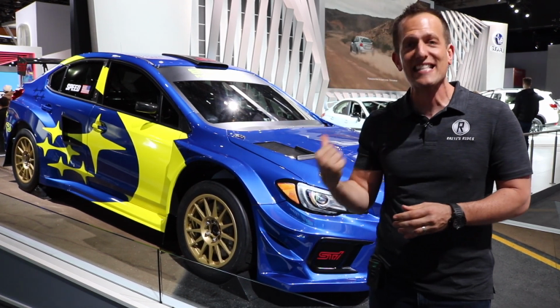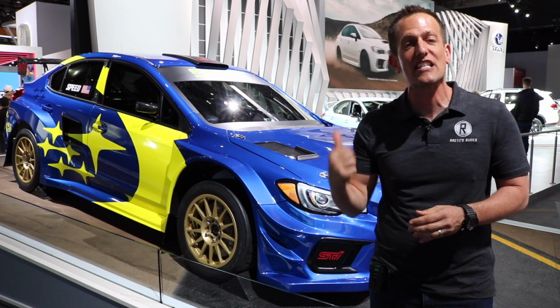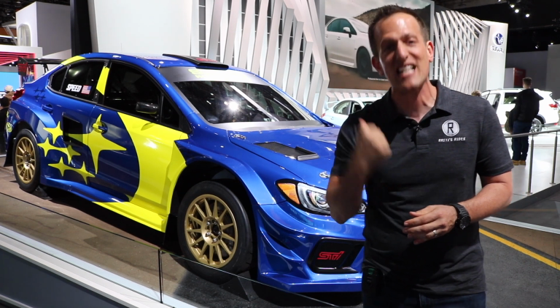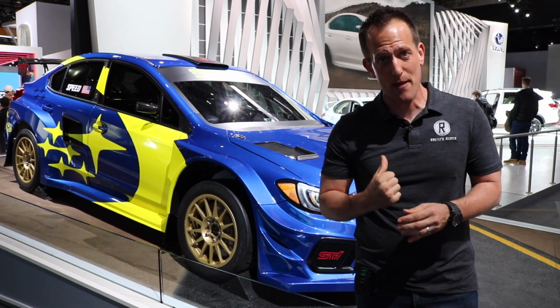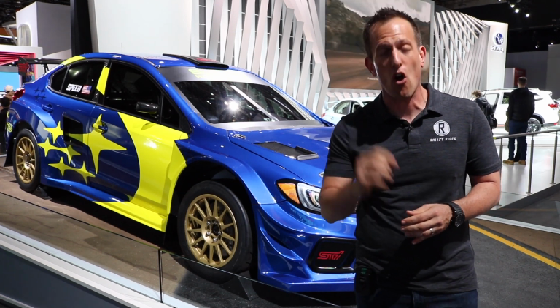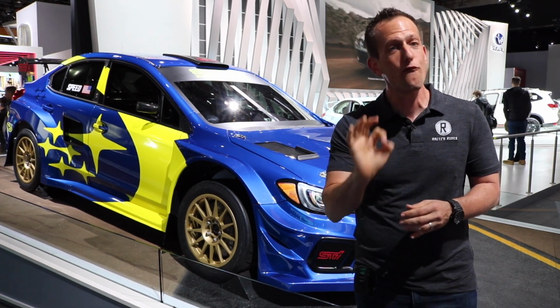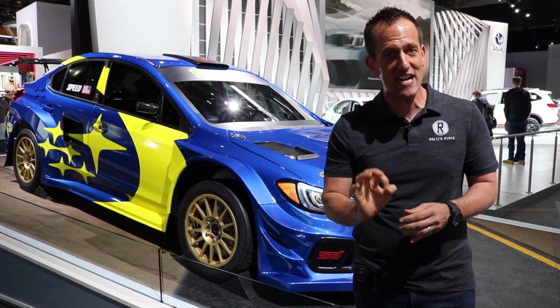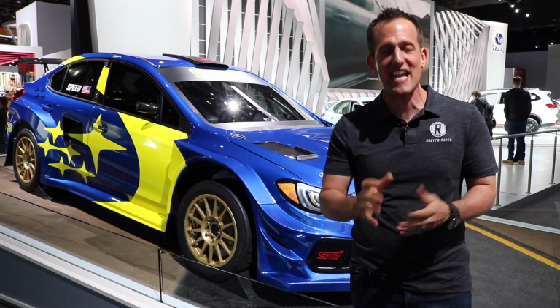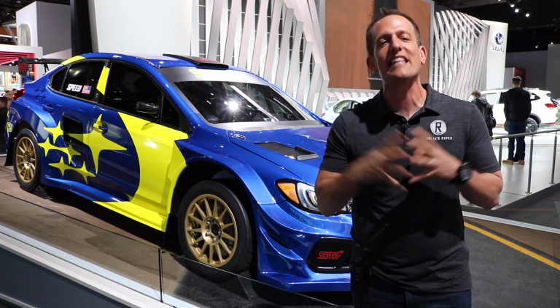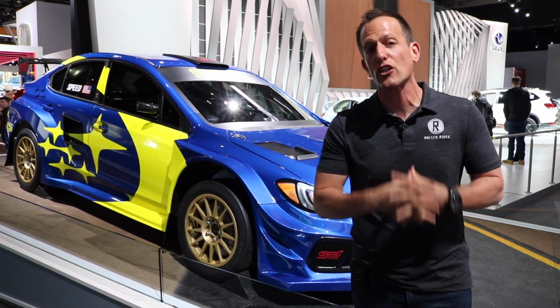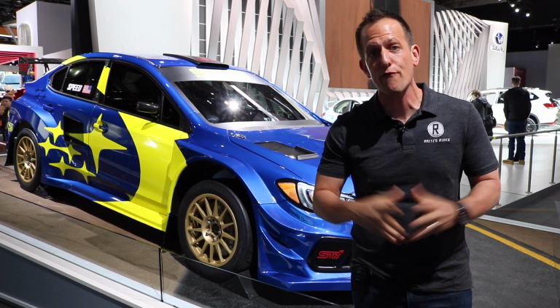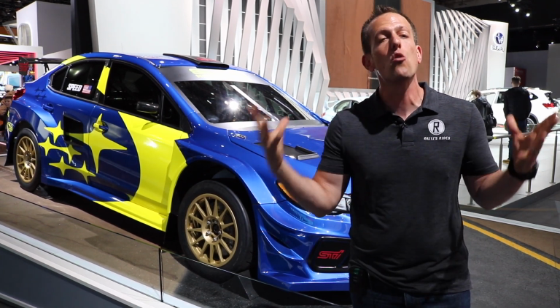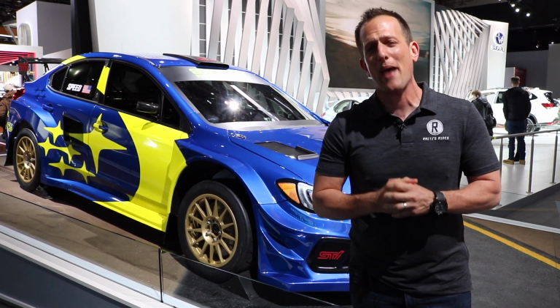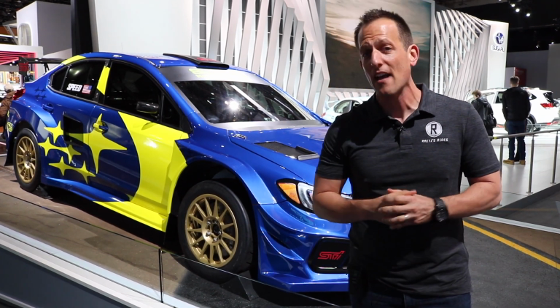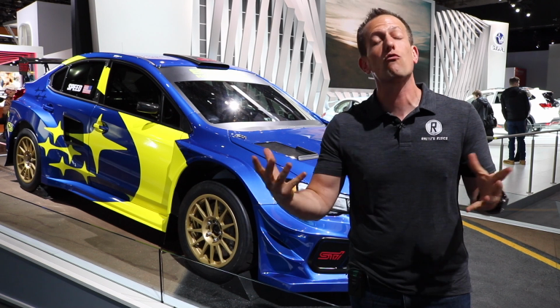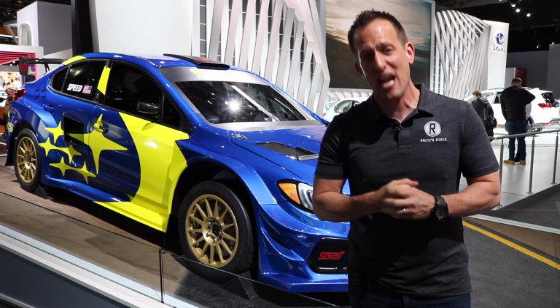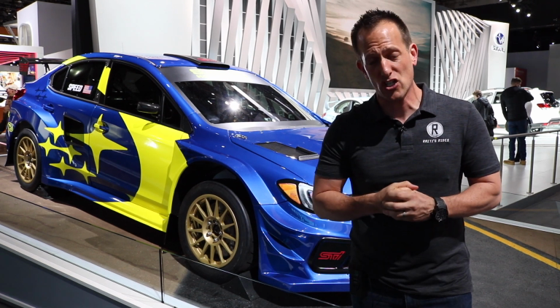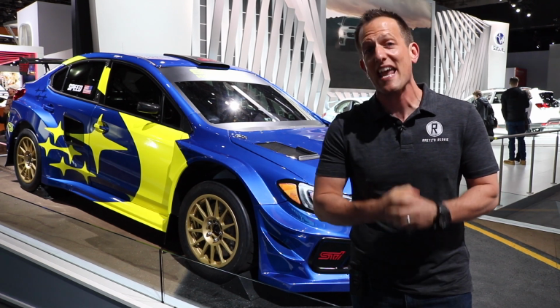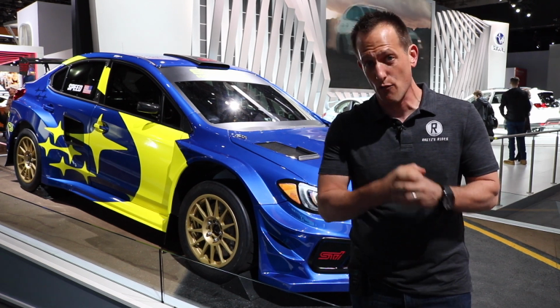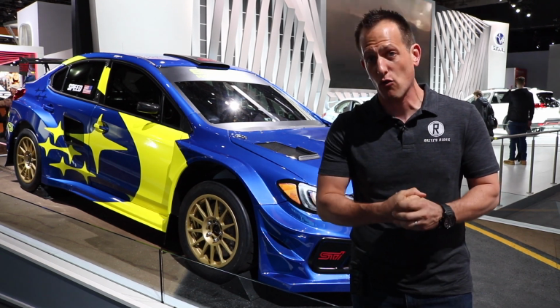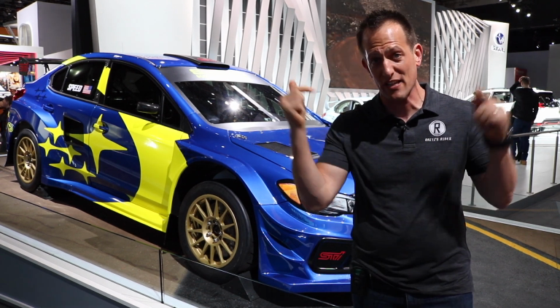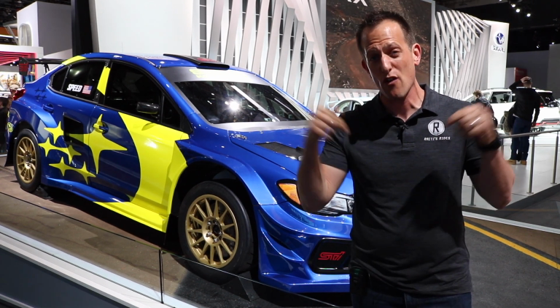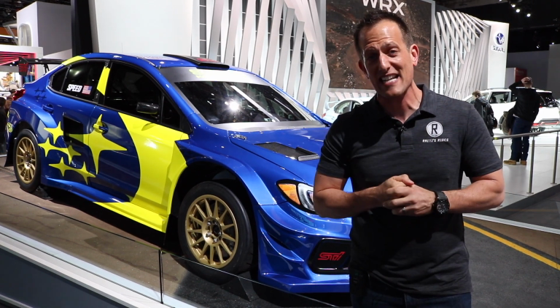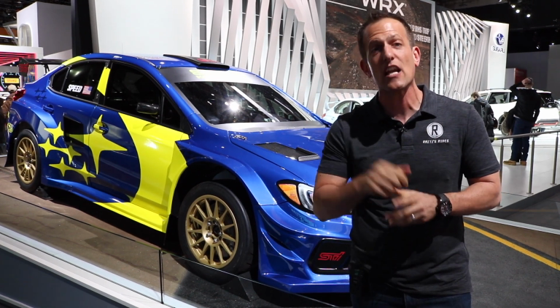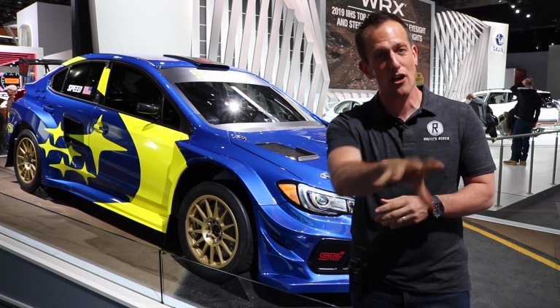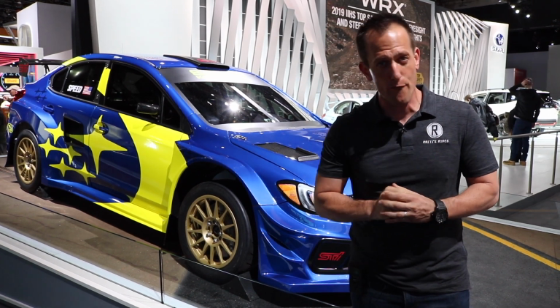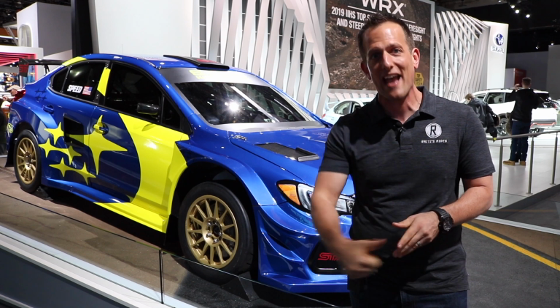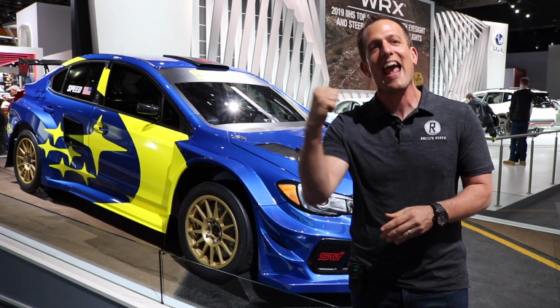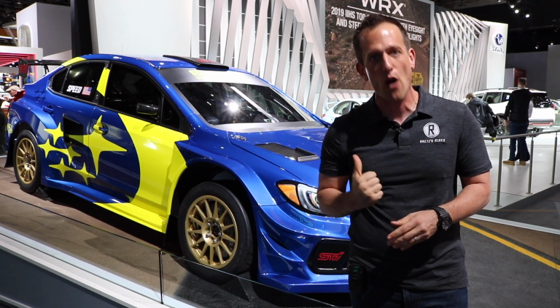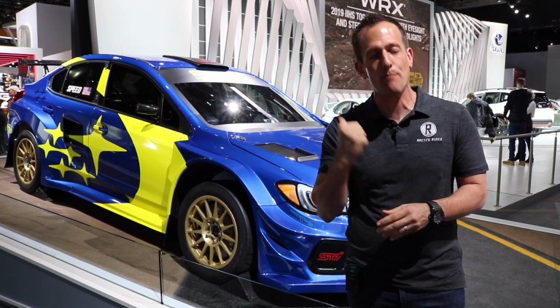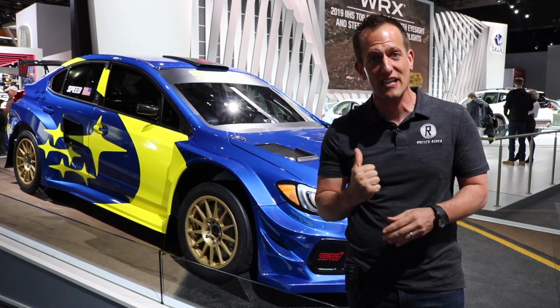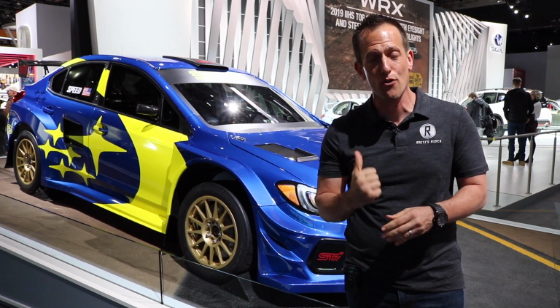This is Scott Speed's car. New for 2019, they took the driver who won the past three championships in the Rallycross series here in the United States, took him from Volkswagen, and now he's piloting a Subaru.